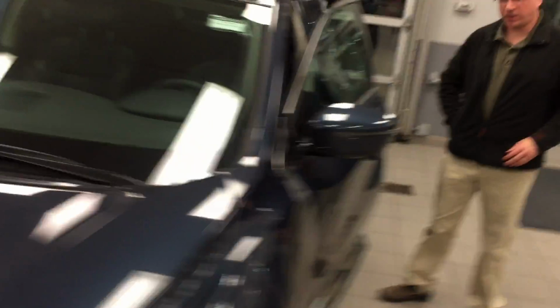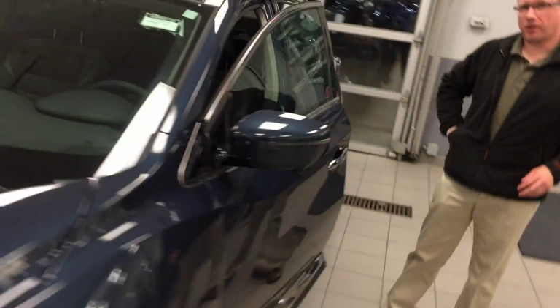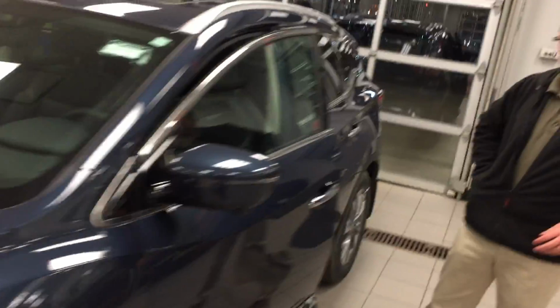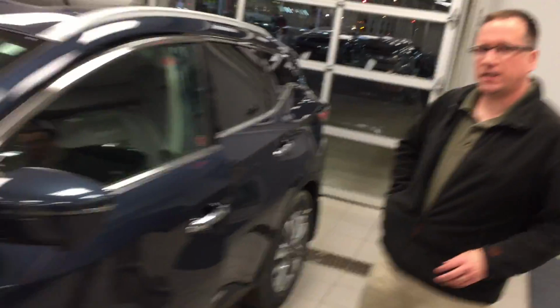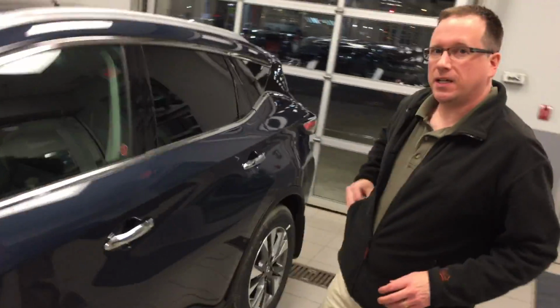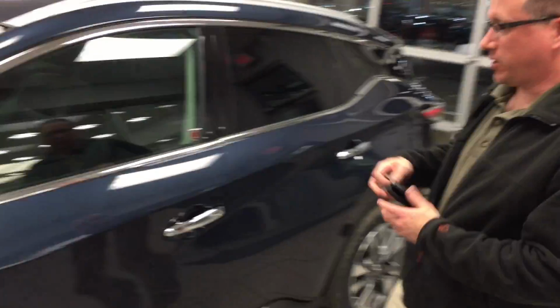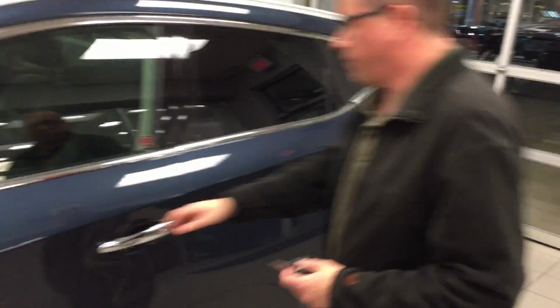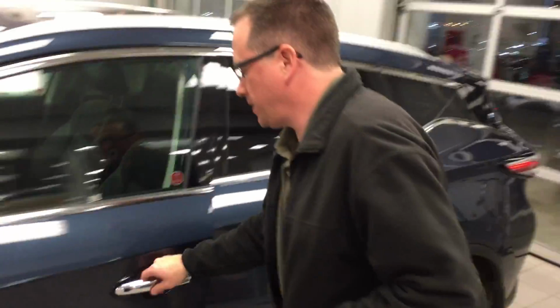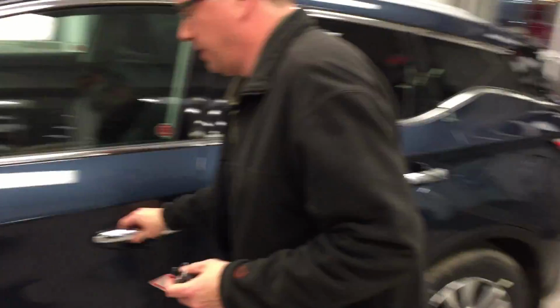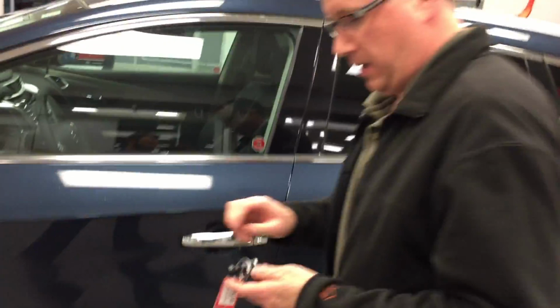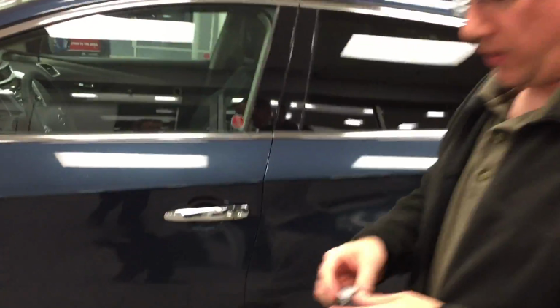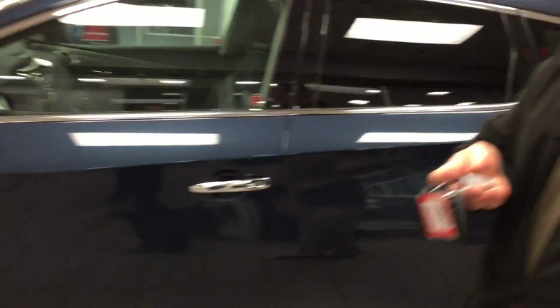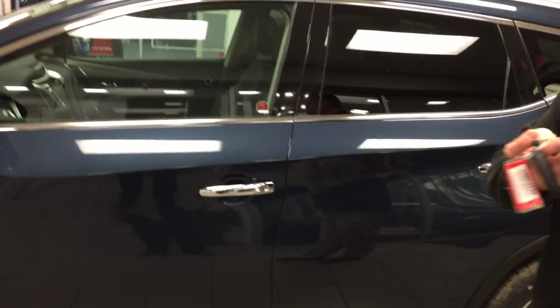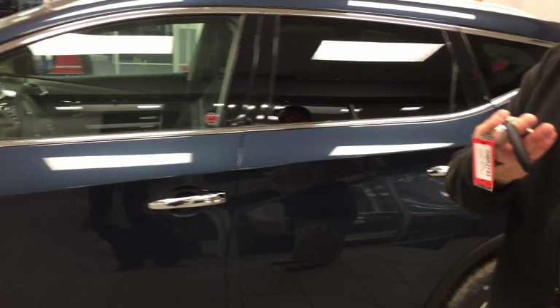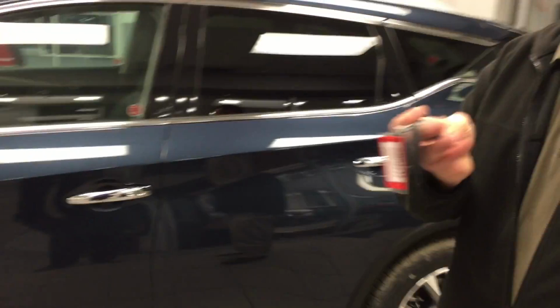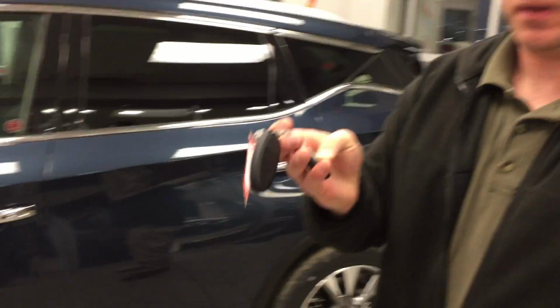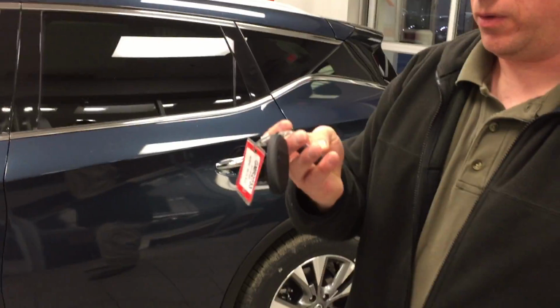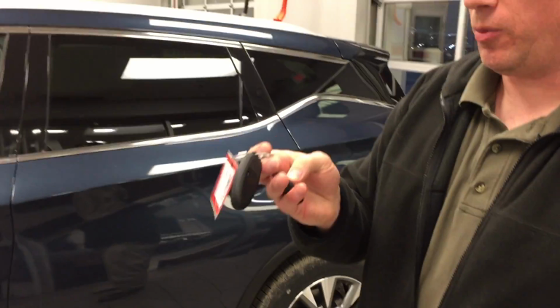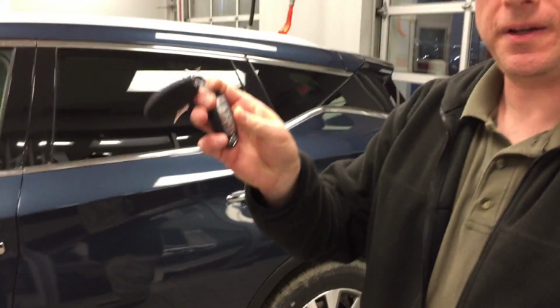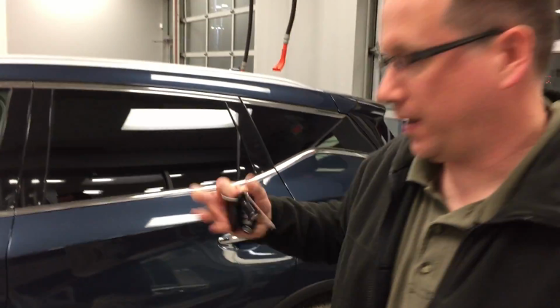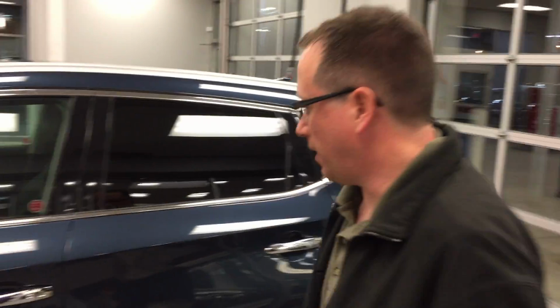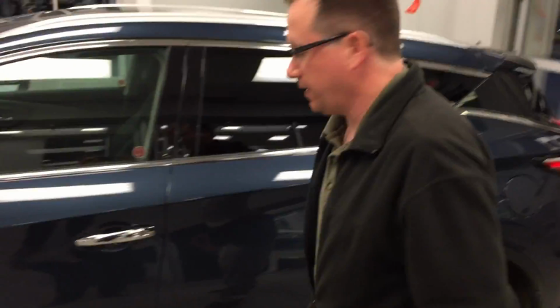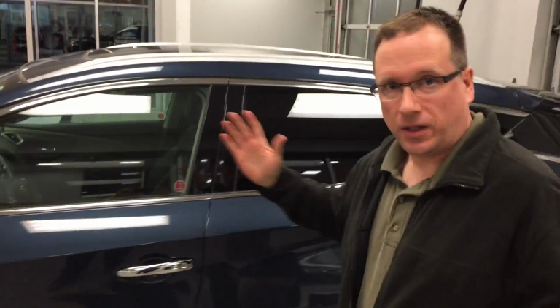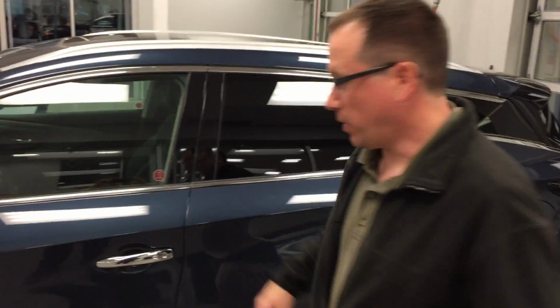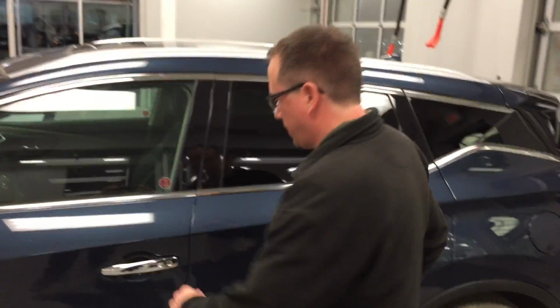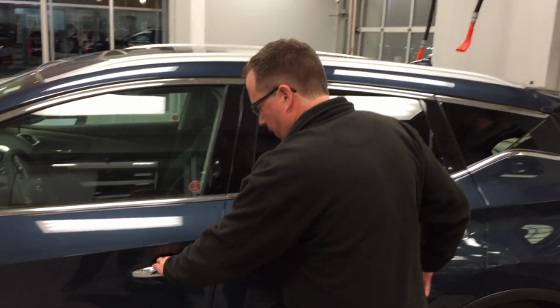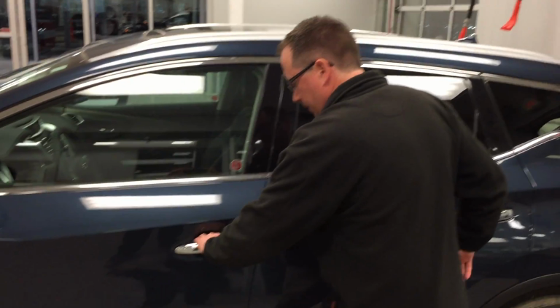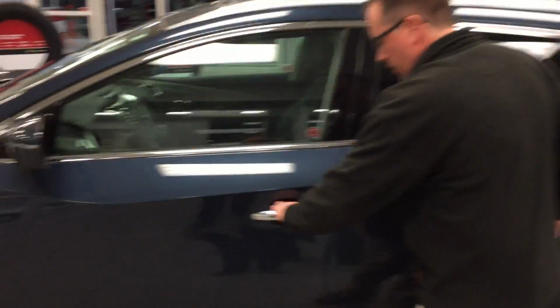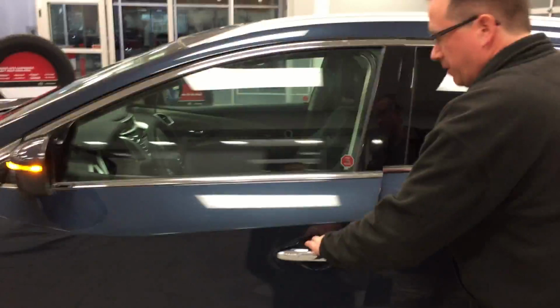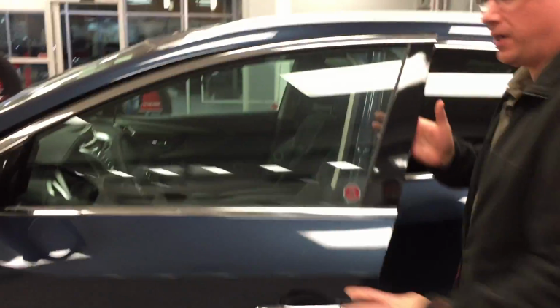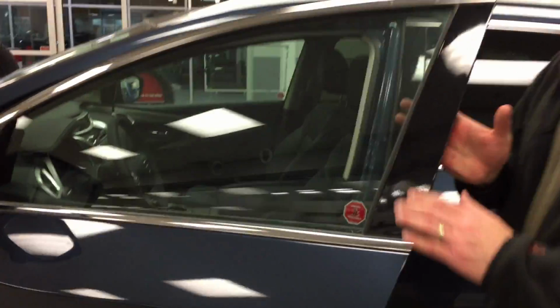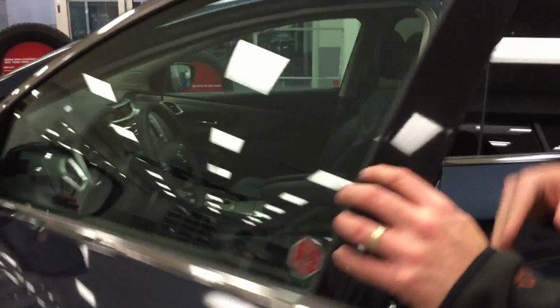This car has the intelligent key function, so these don't ever have to leave your pocket. When it's locked, you just walk up to the car, push the button, and it opens for you.